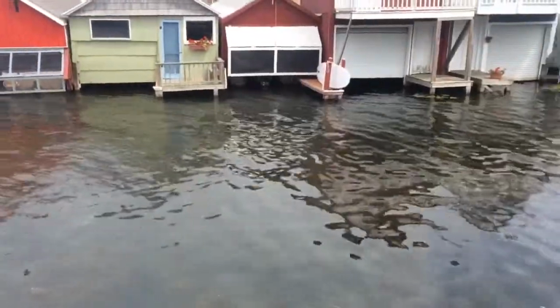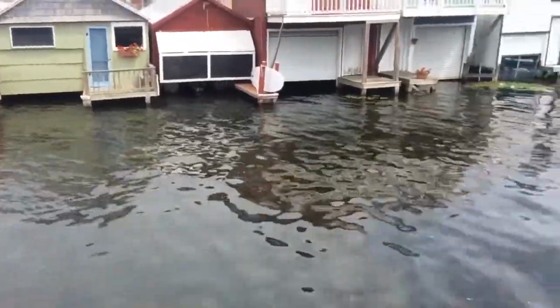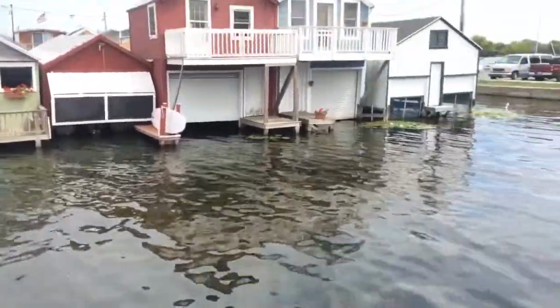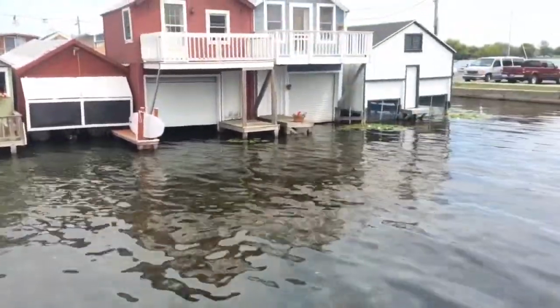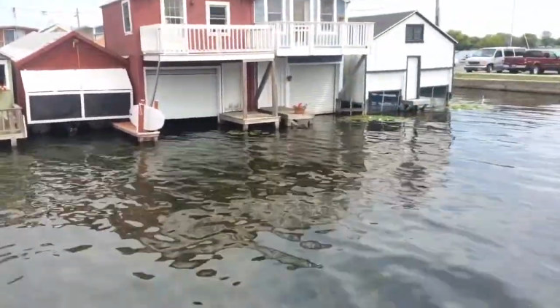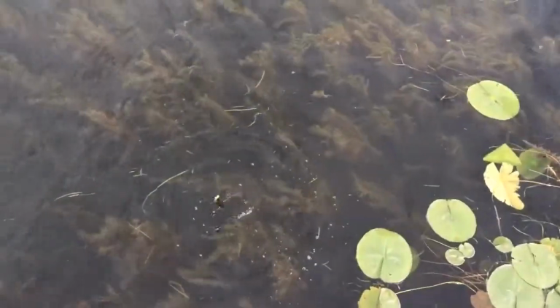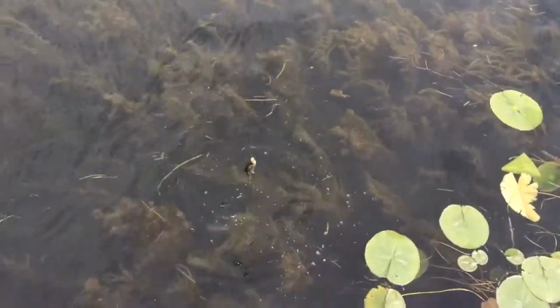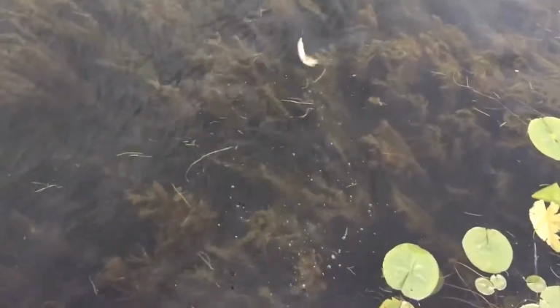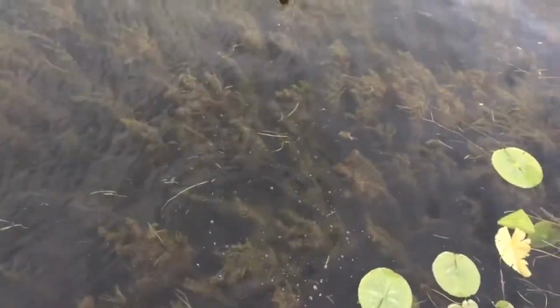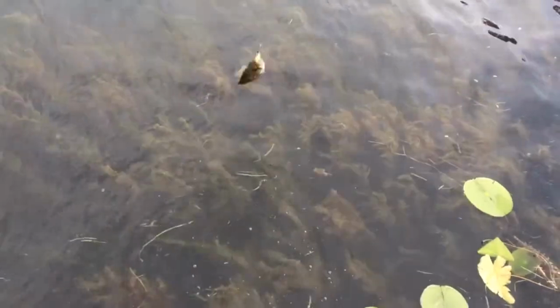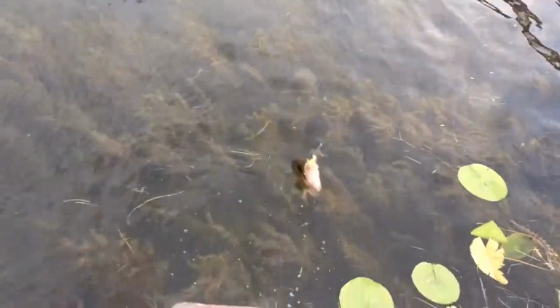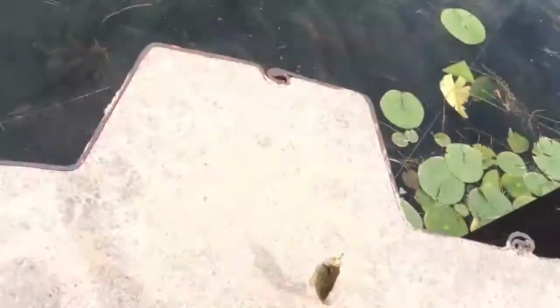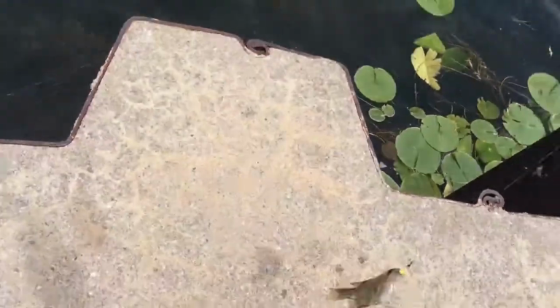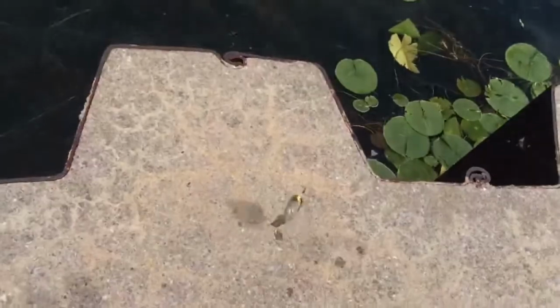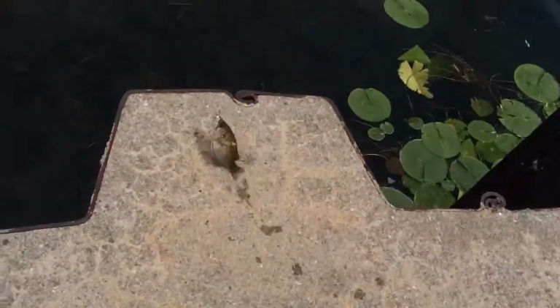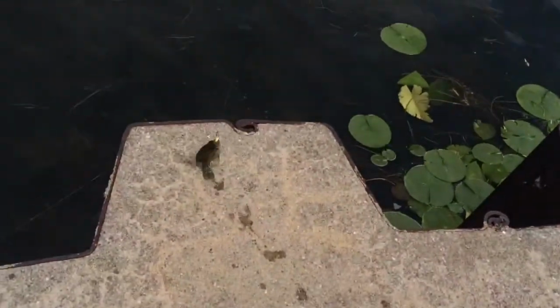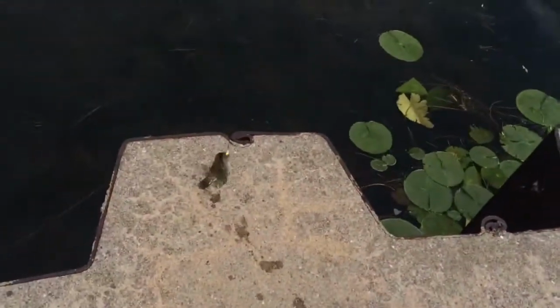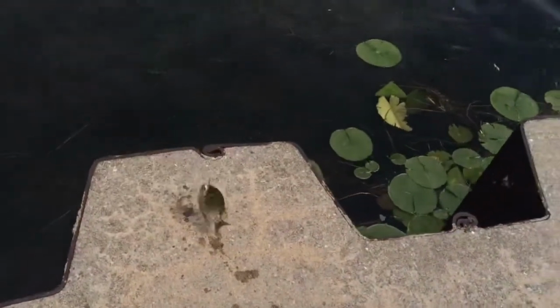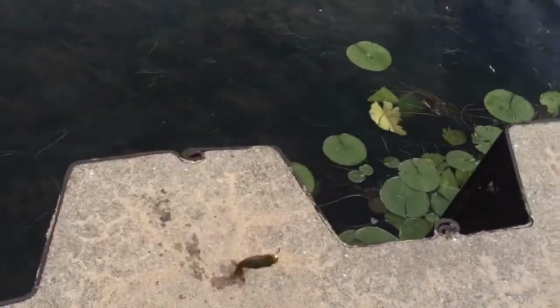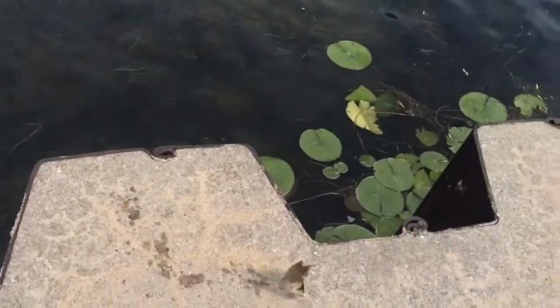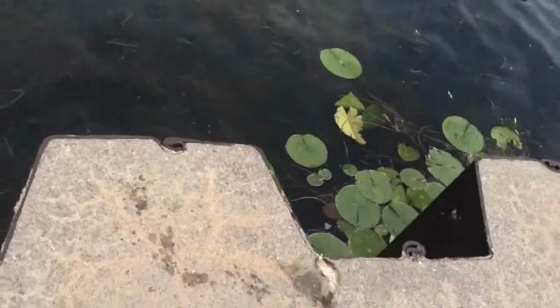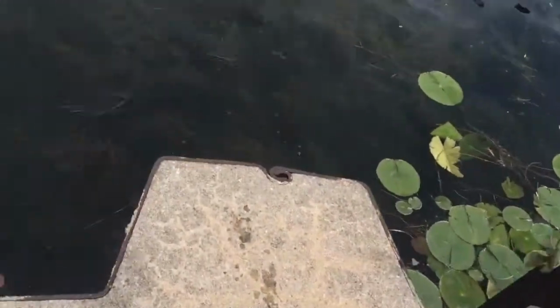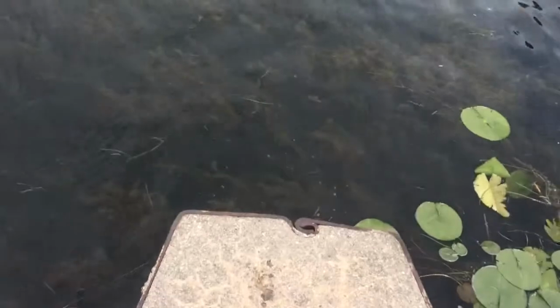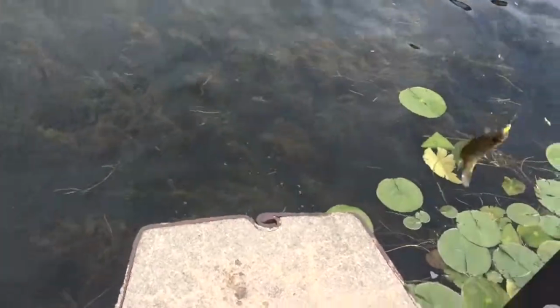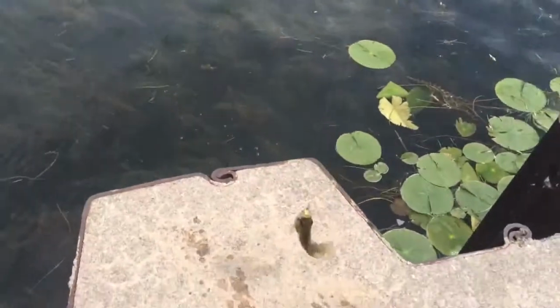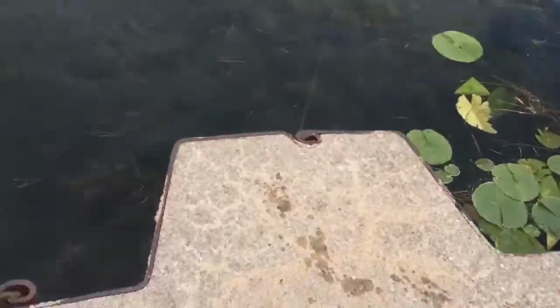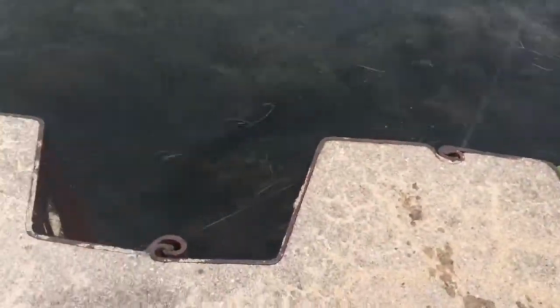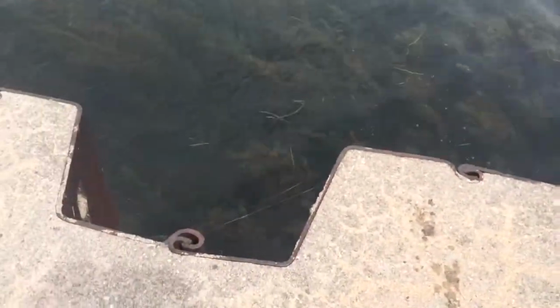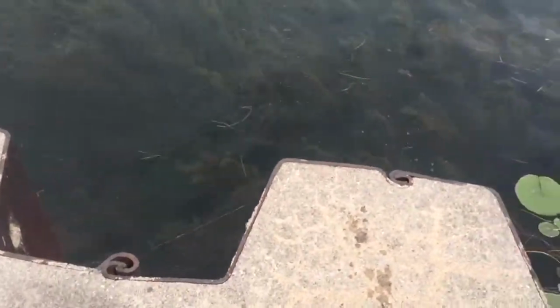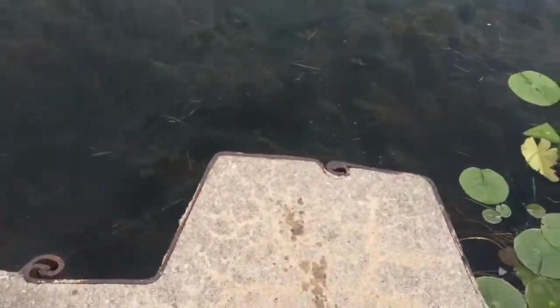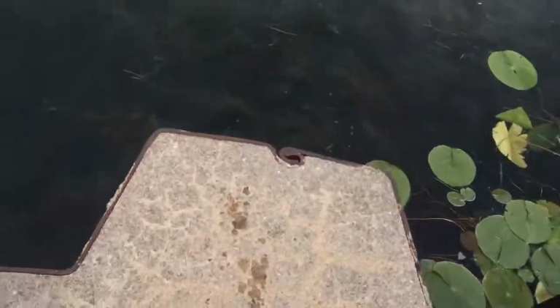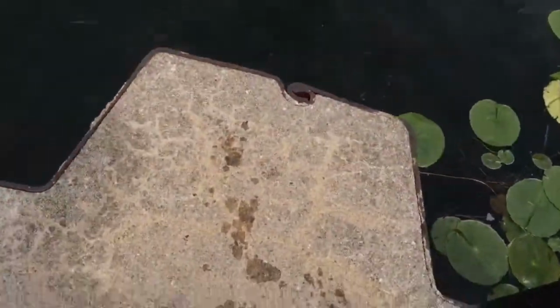So let's see how we do today. We just caught this little rock bass — yep, it's a rock bass, not a crappie. Here off the dock. See if we can lay him down here and get you guys a look at him.